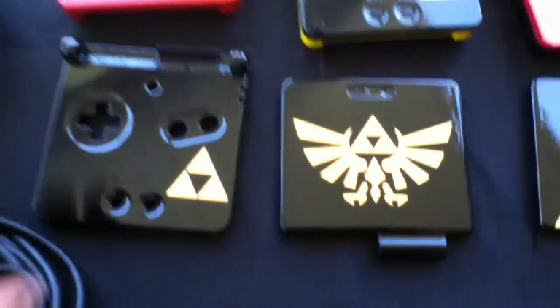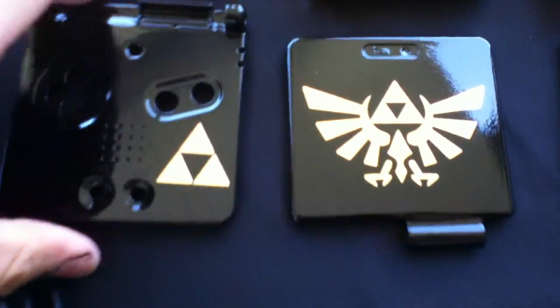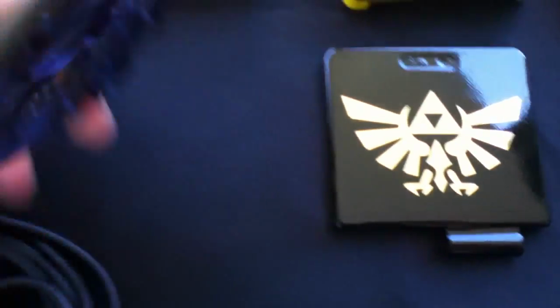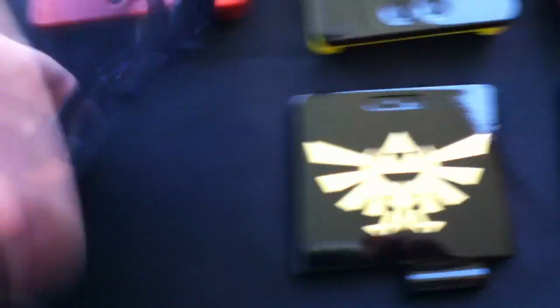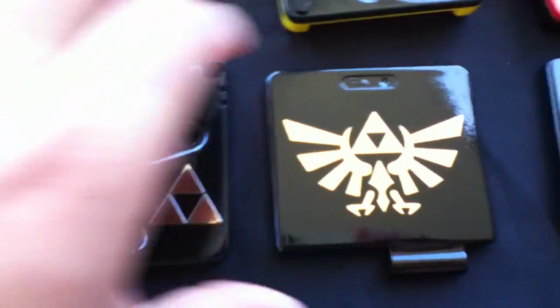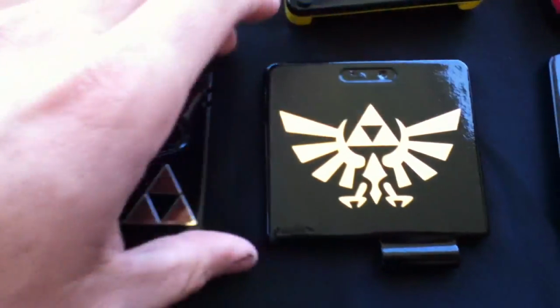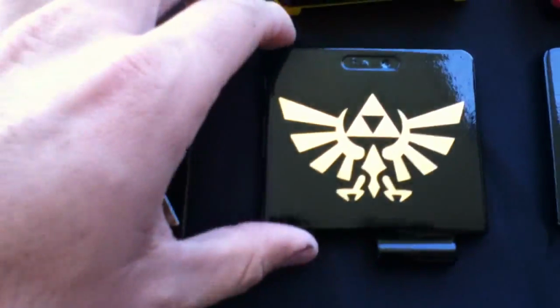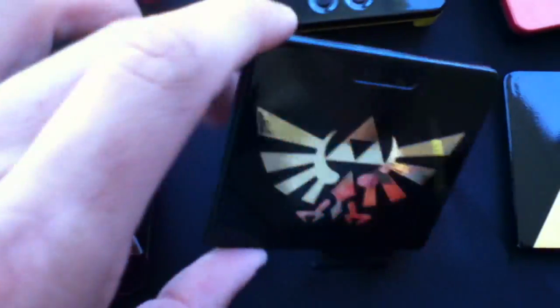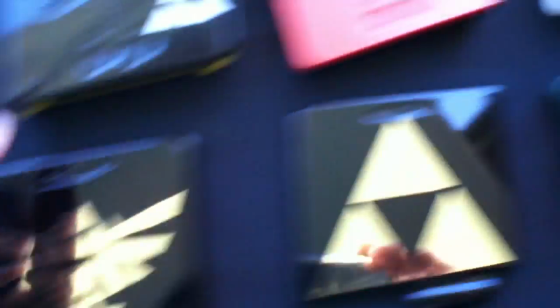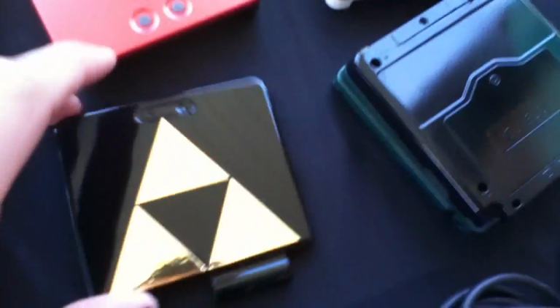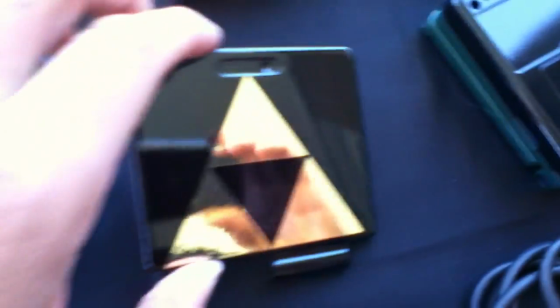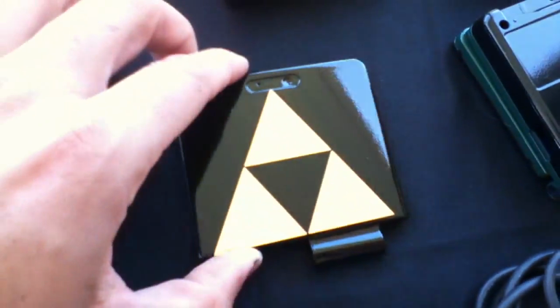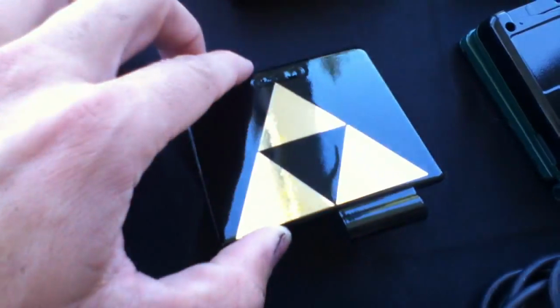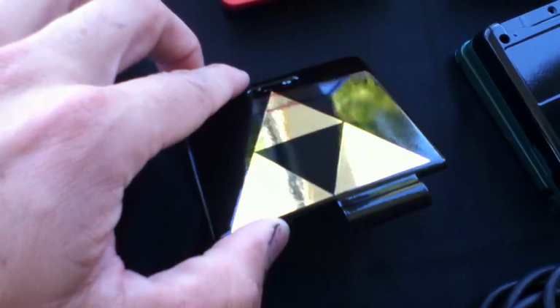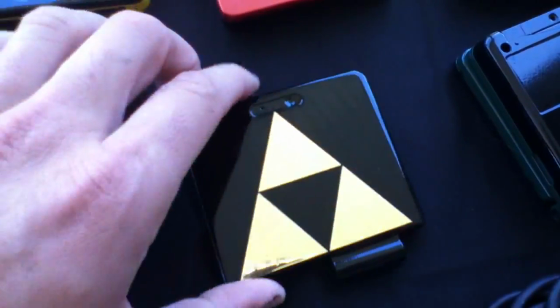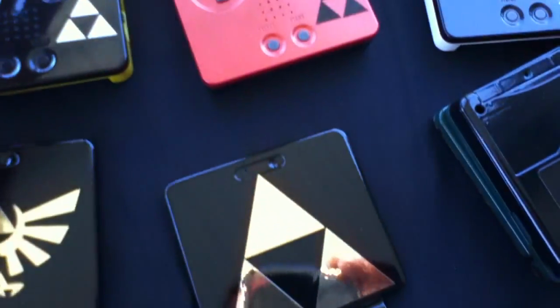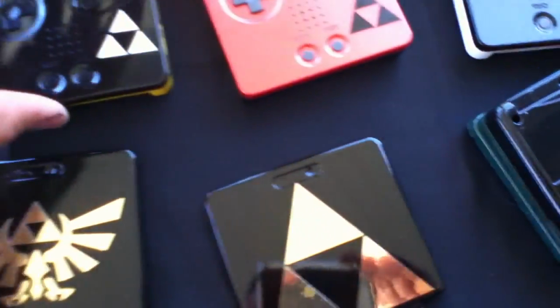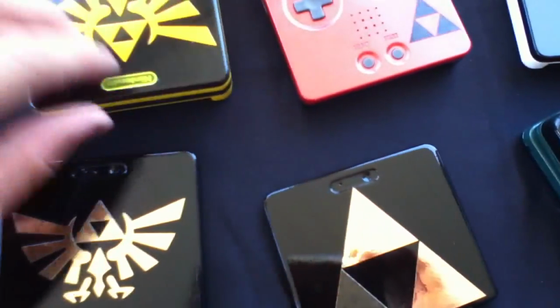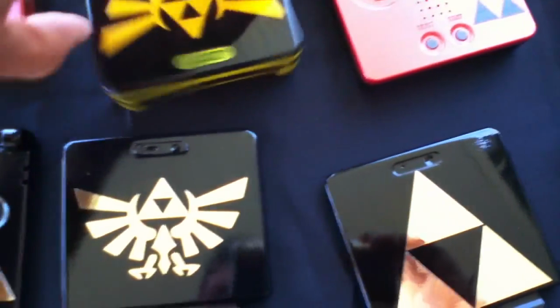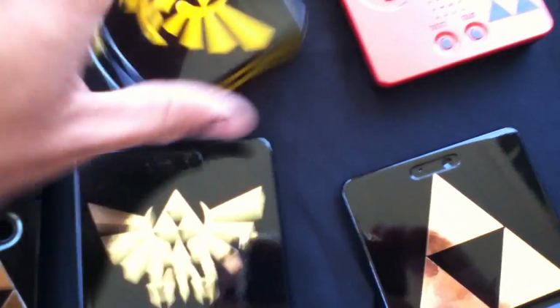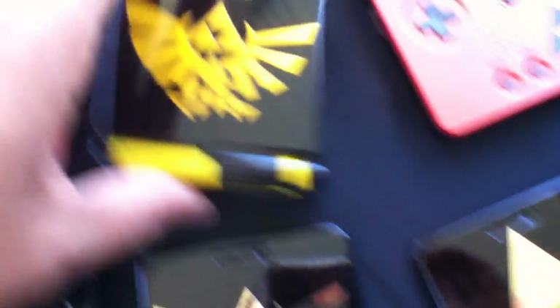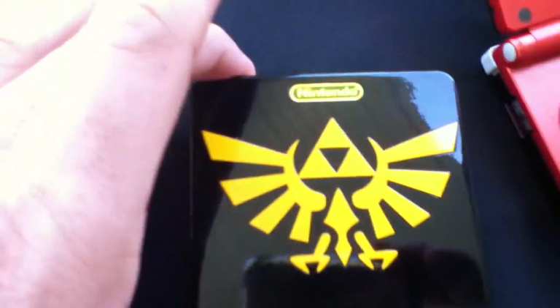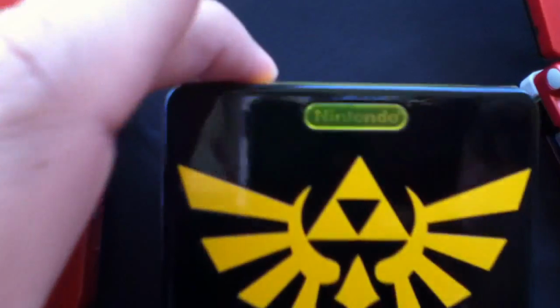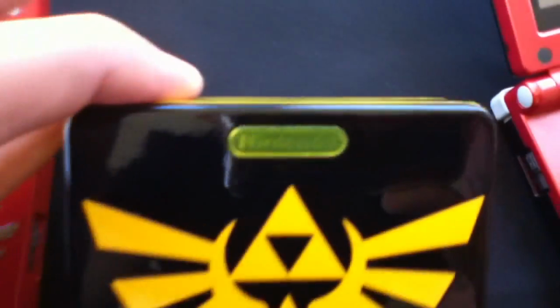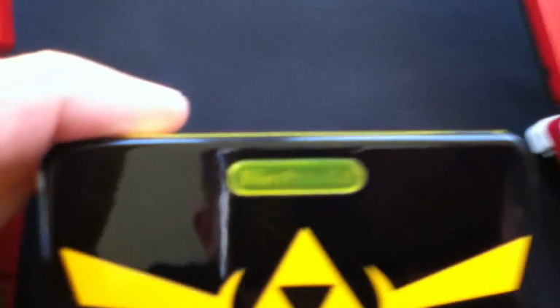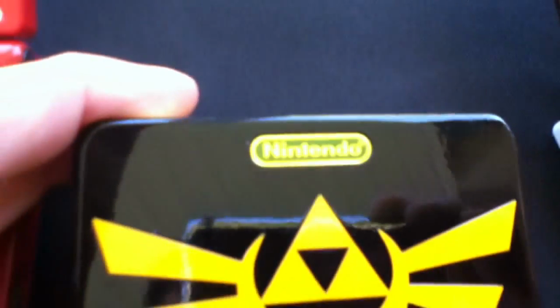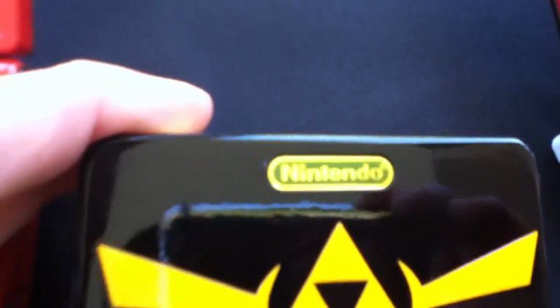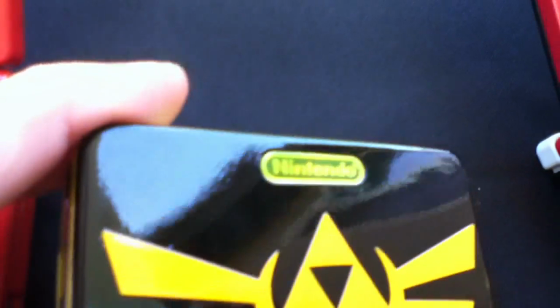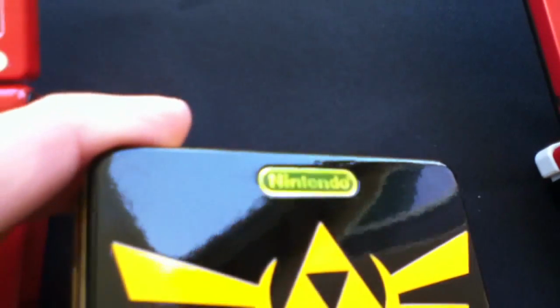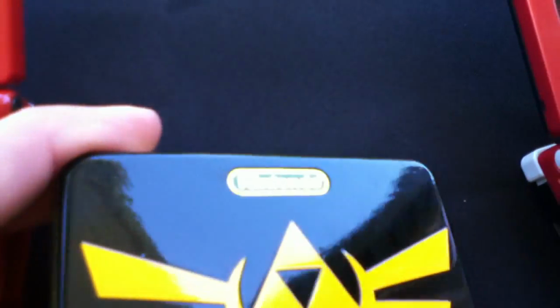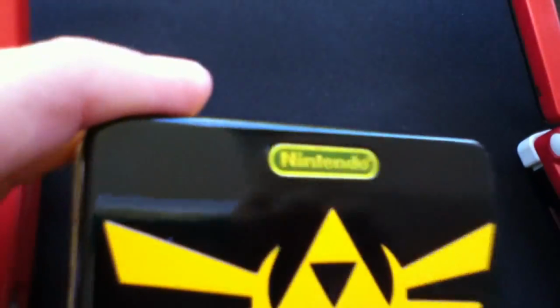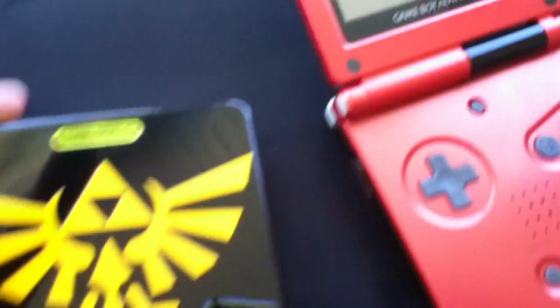This one's not done either, just thought I'd put it in here. I also painted the Nintendo logo — that's a match of the yellow.